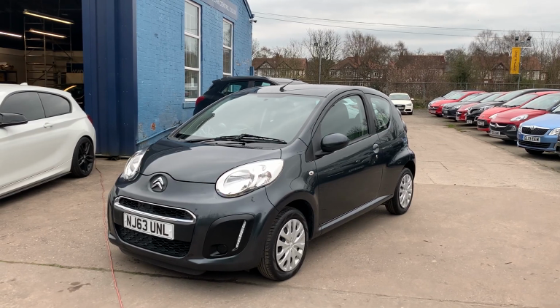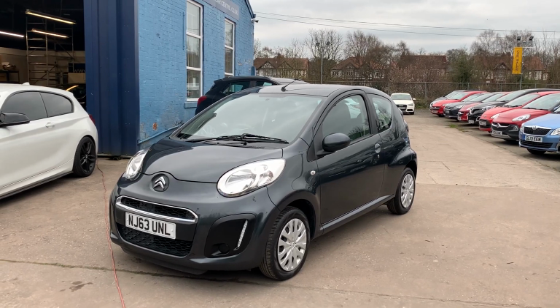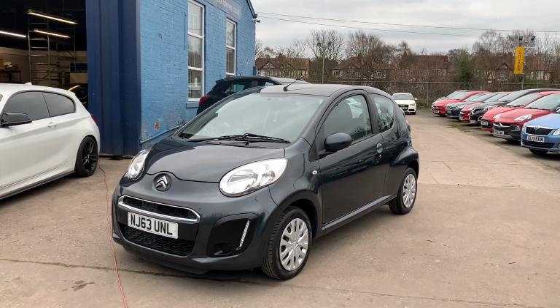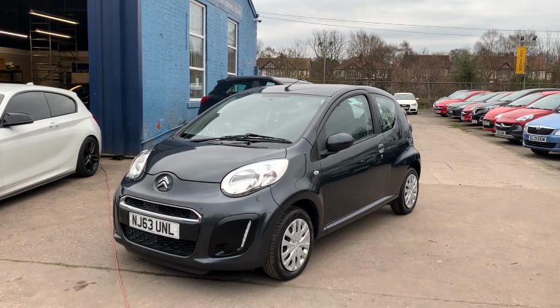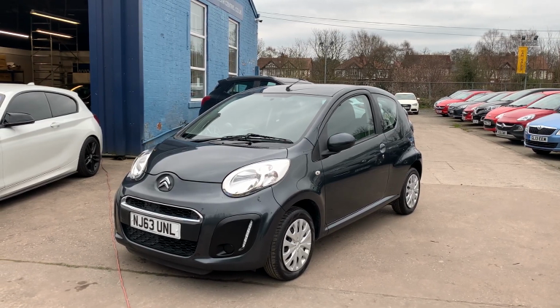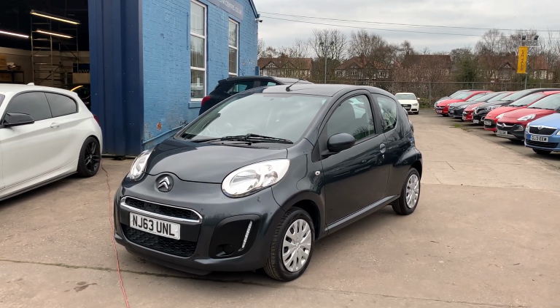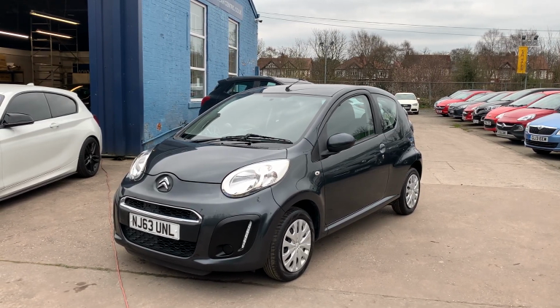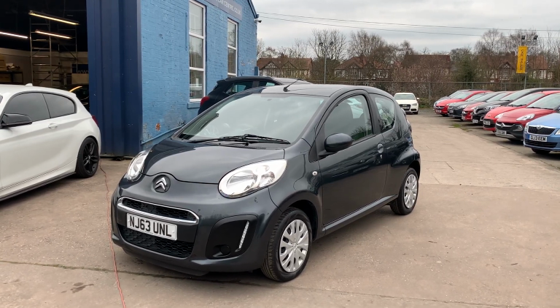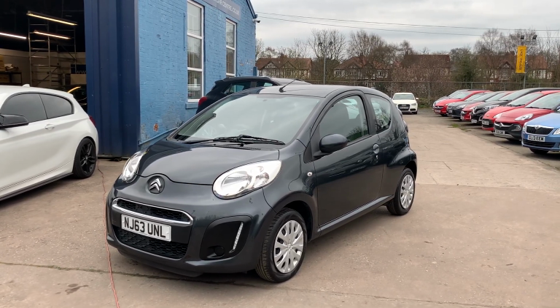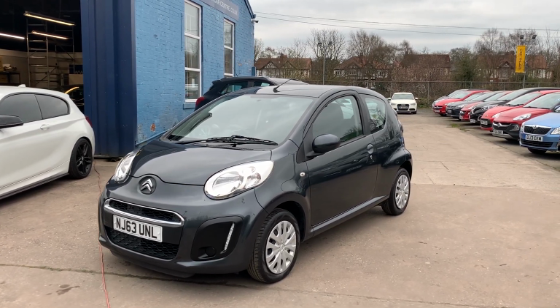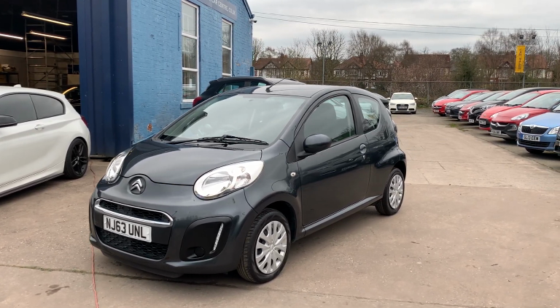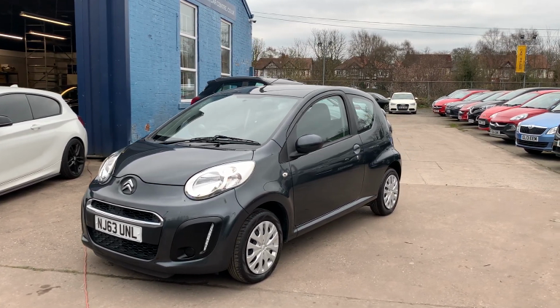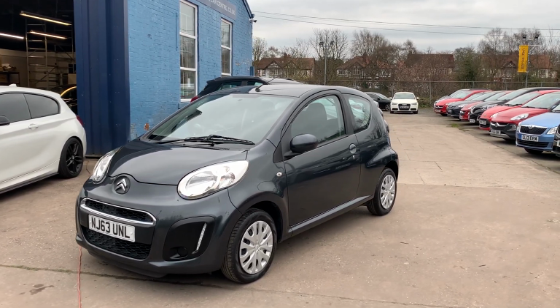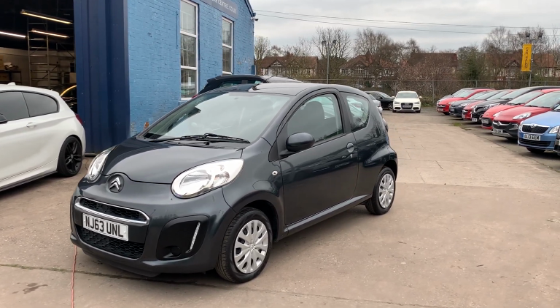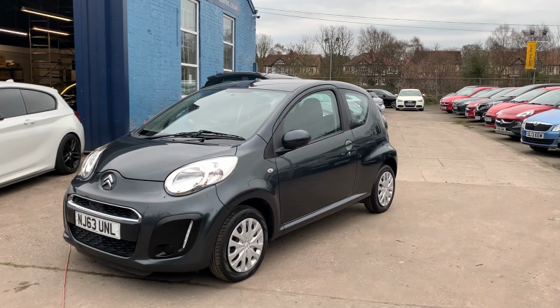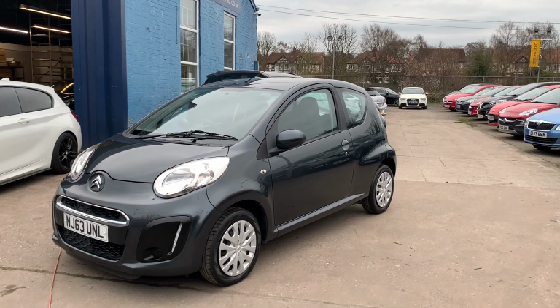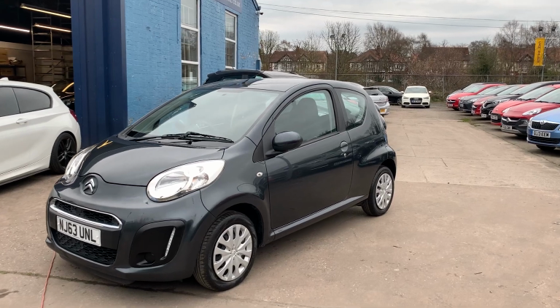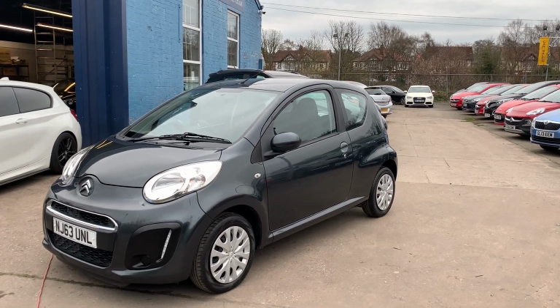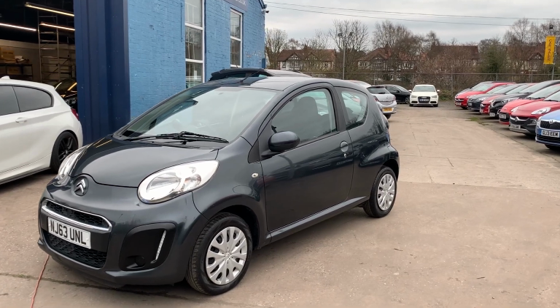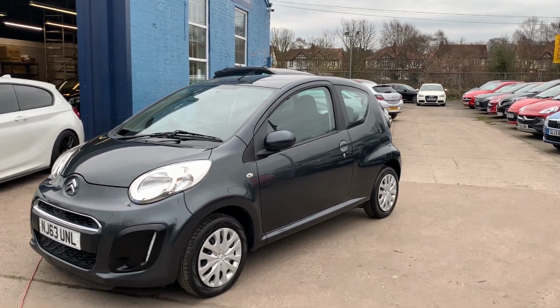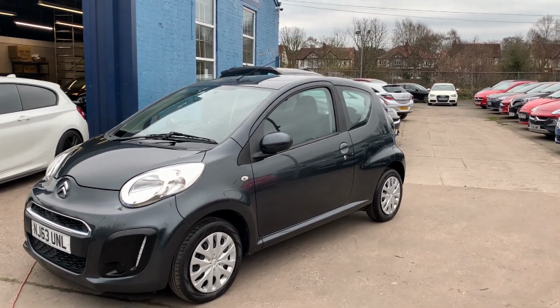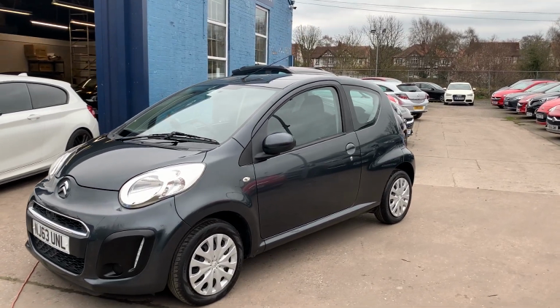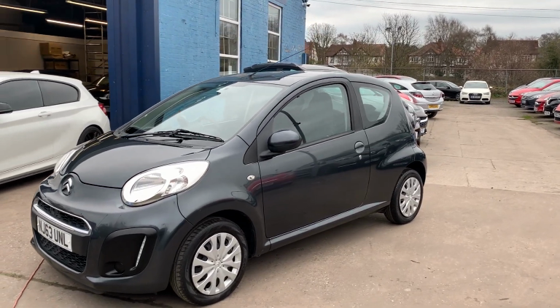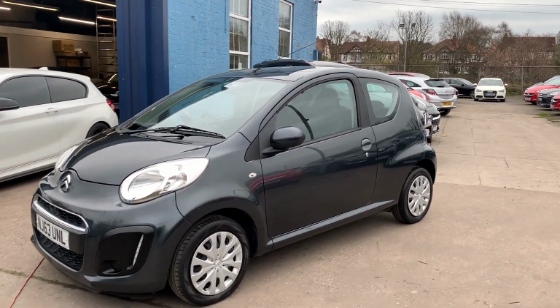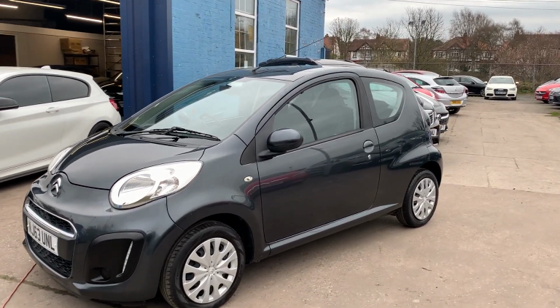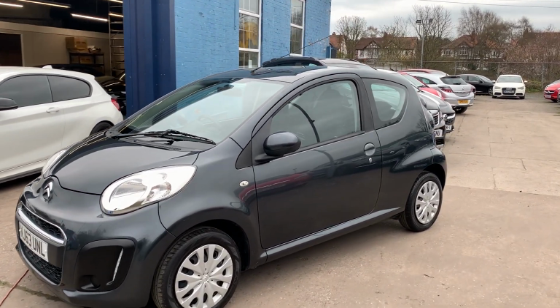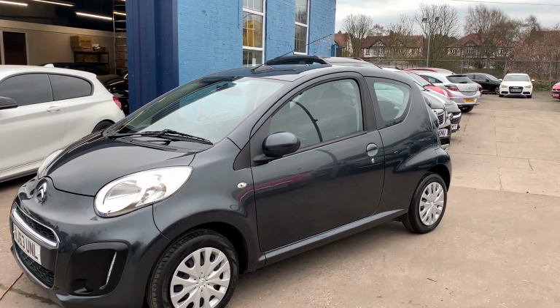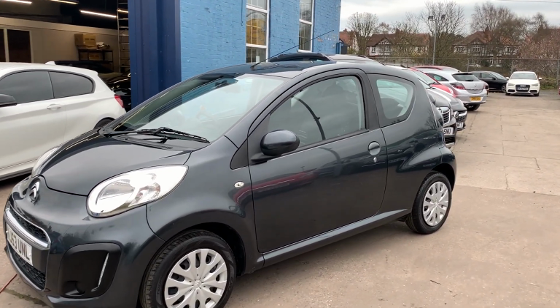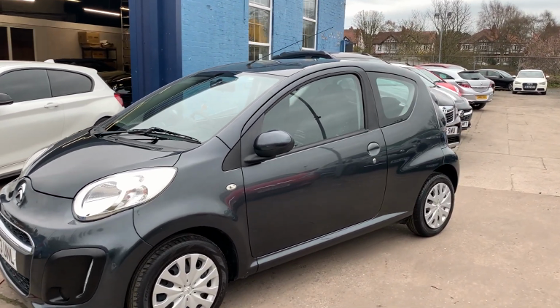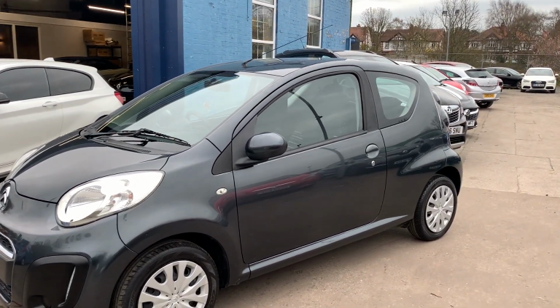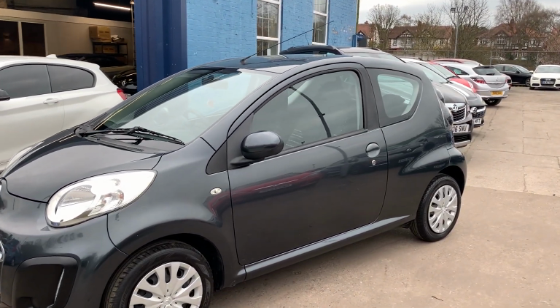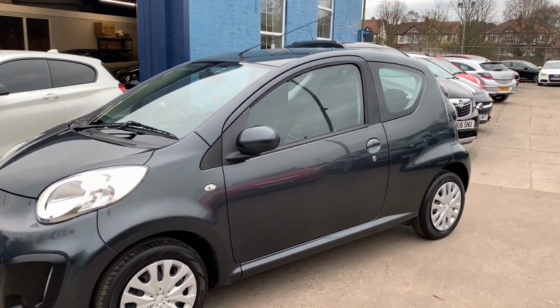Welcome to Cantilever Car Centre. Here today I have a Citroen C1 VTR registered 2013 on a 63 plate.